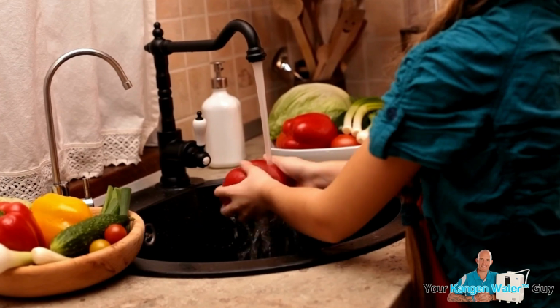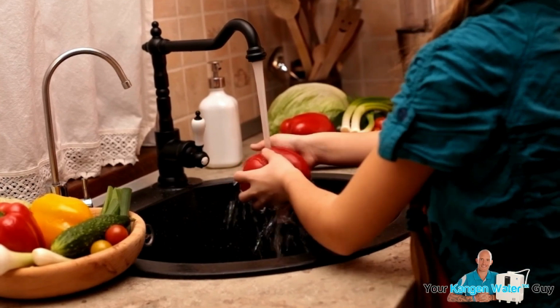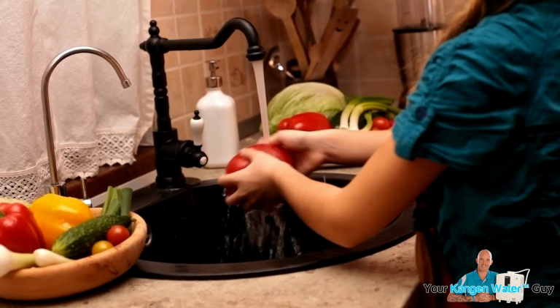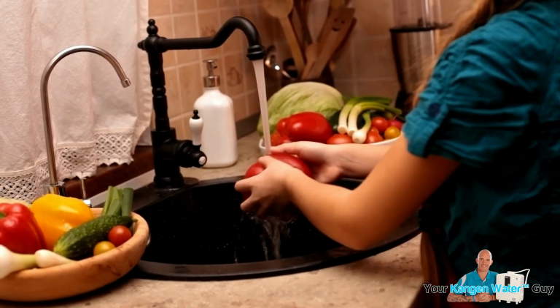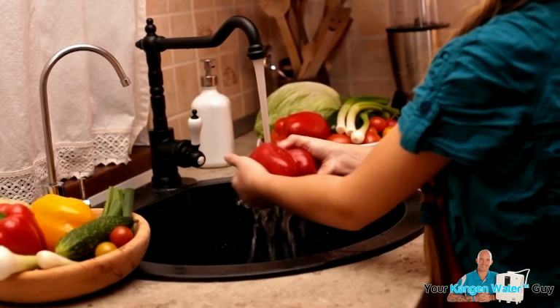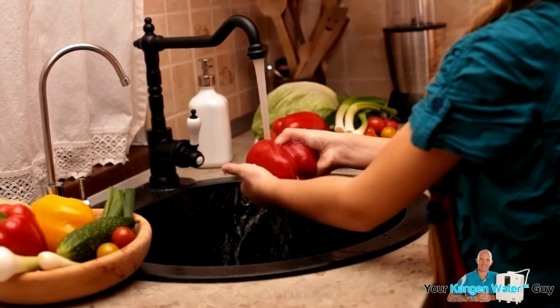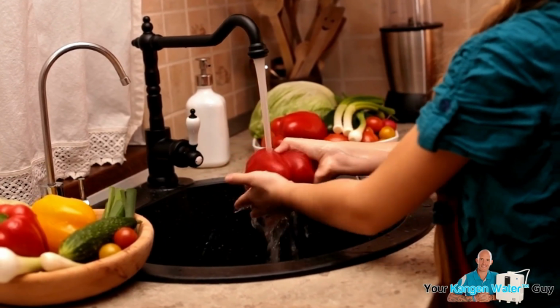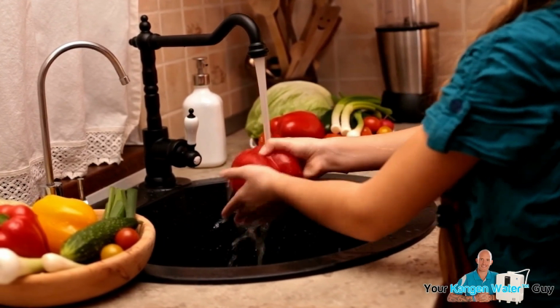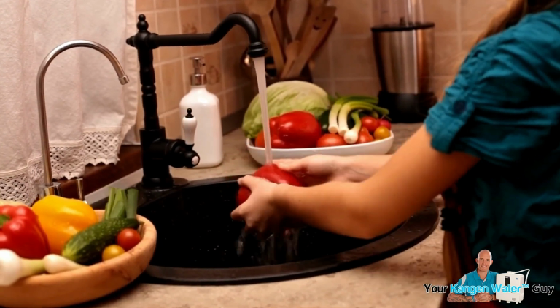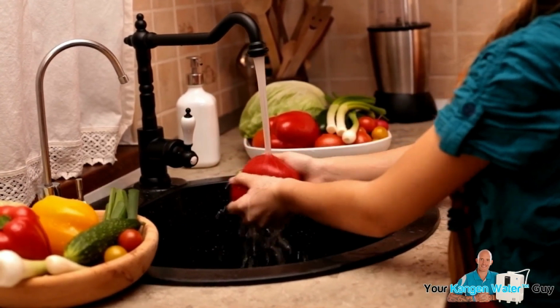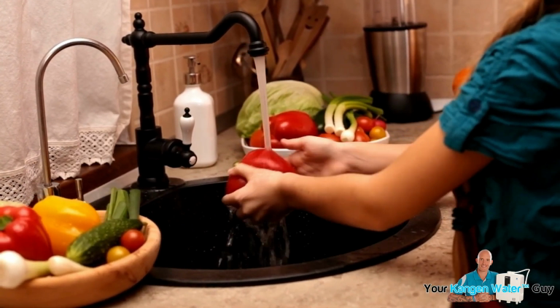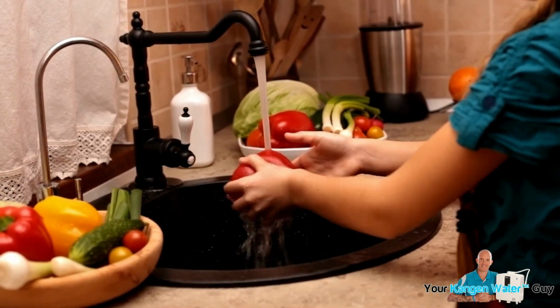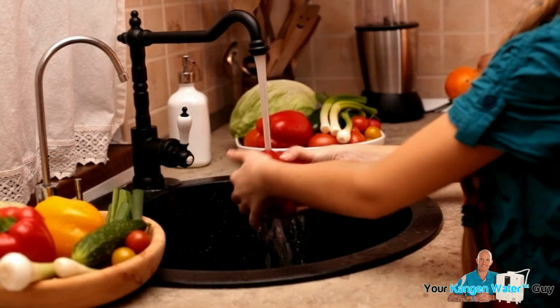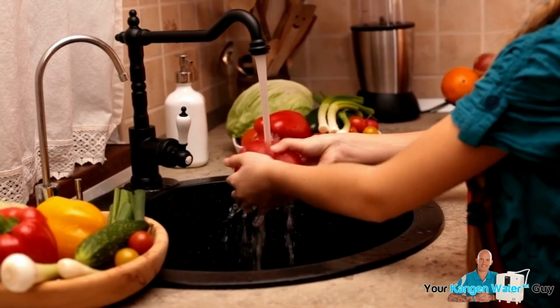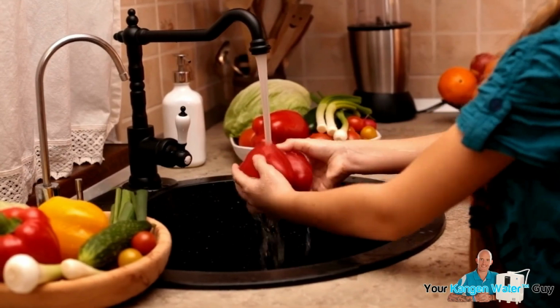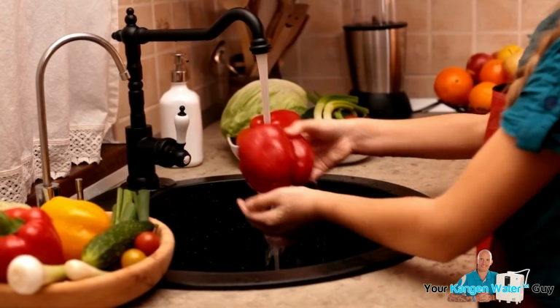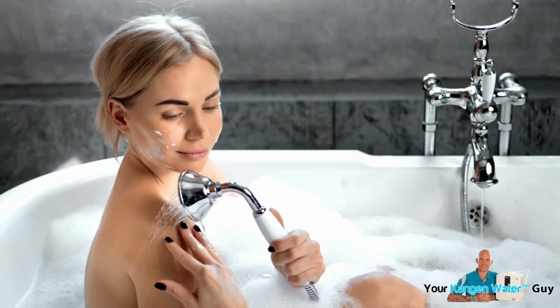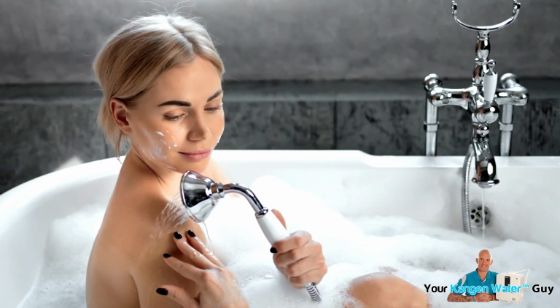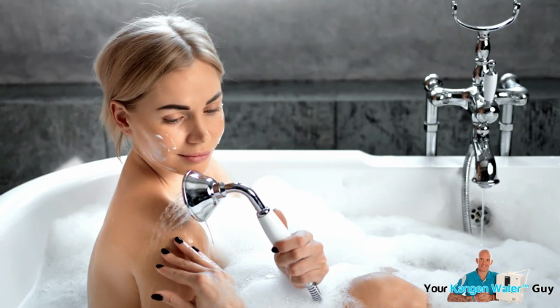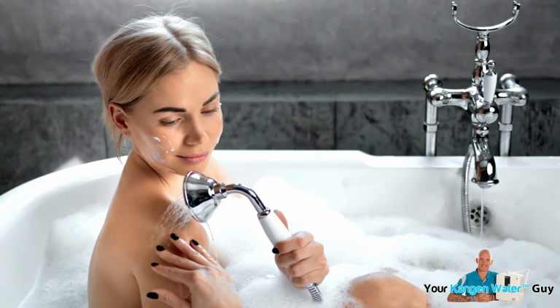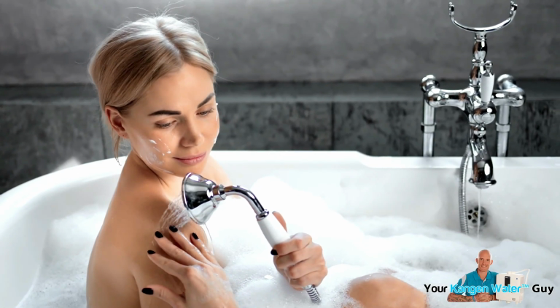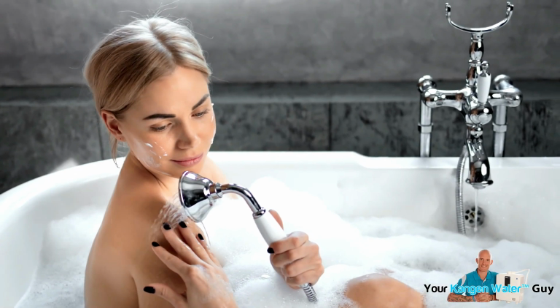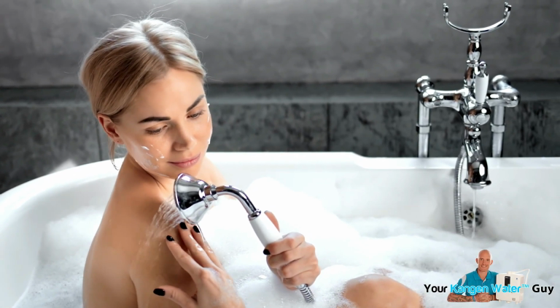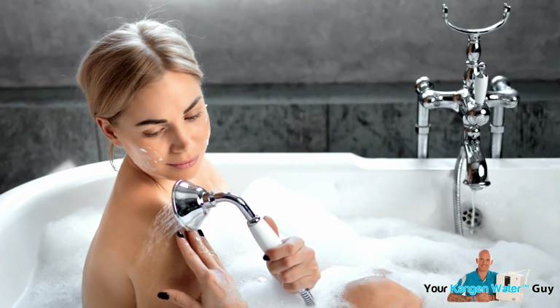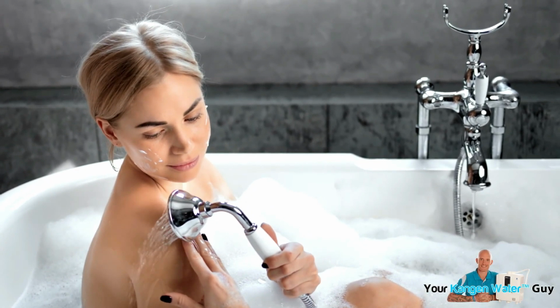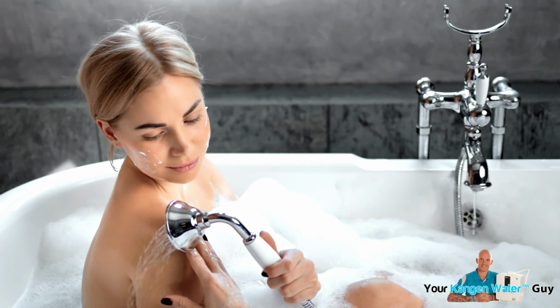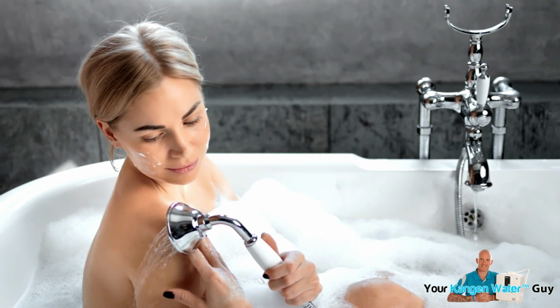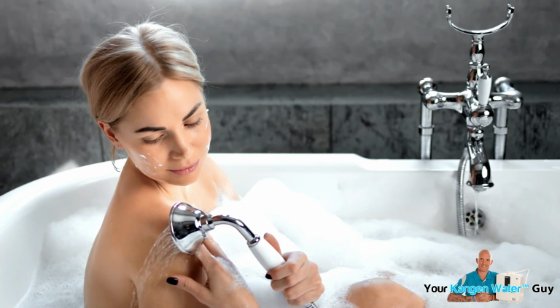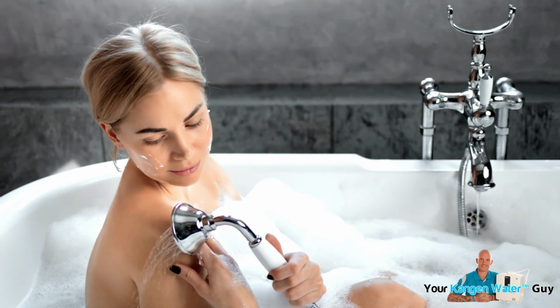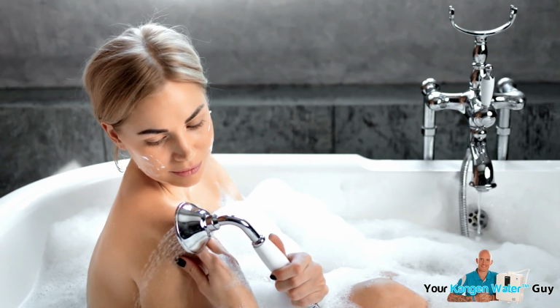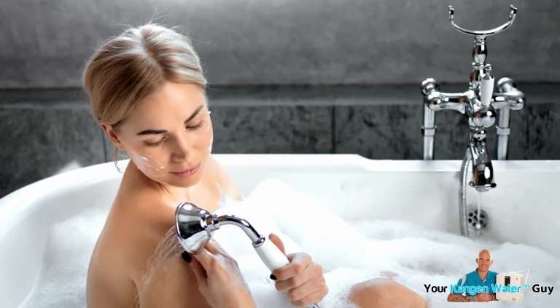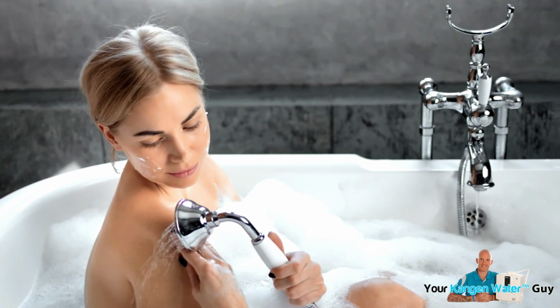Are you aware that when you wash your fruits and vegetables, chemicals such as chlorine are being absorbed into your fresh produce? This is the same as when you have a shower or a bath — chlorine is being absorbed into your body and the bodies of your family members.